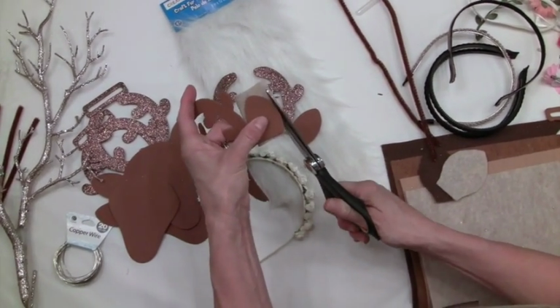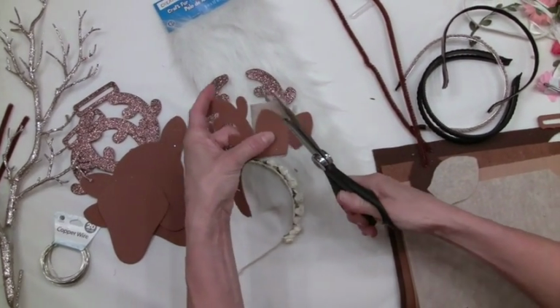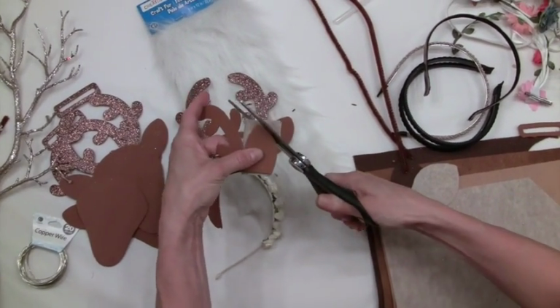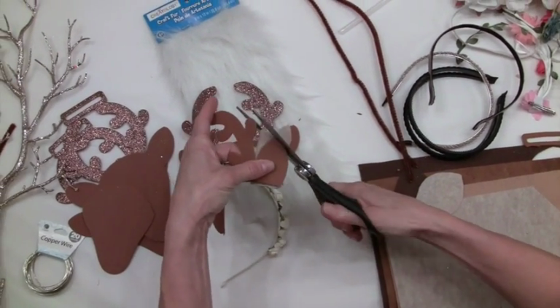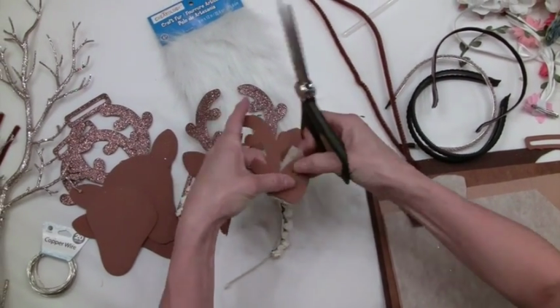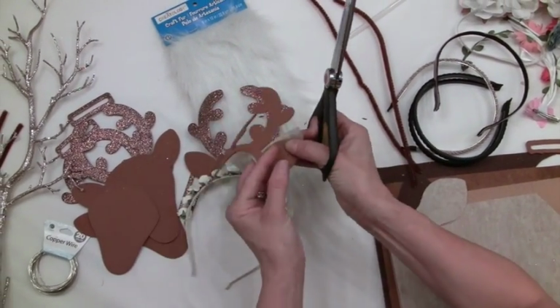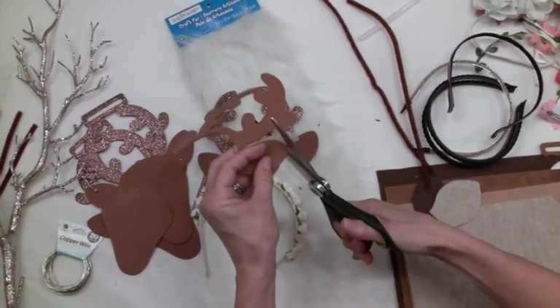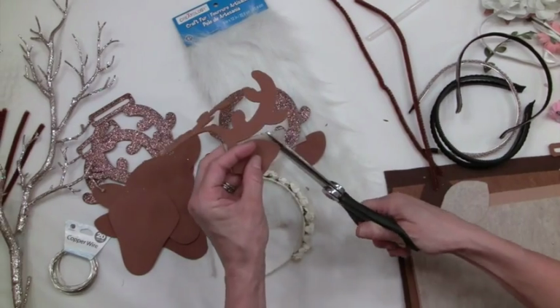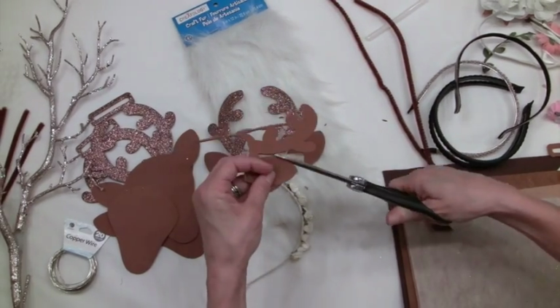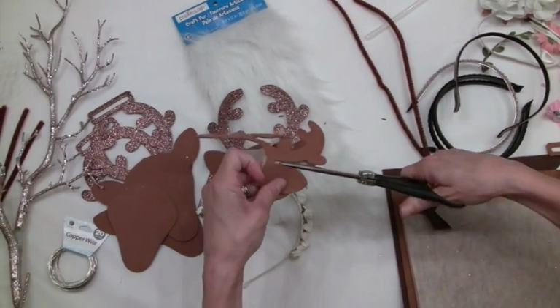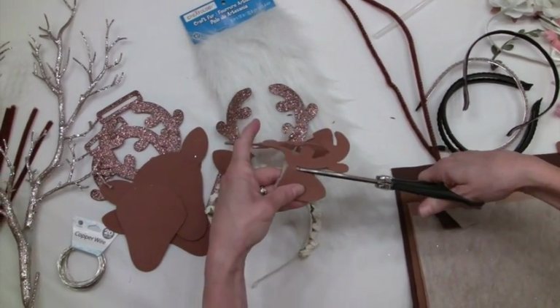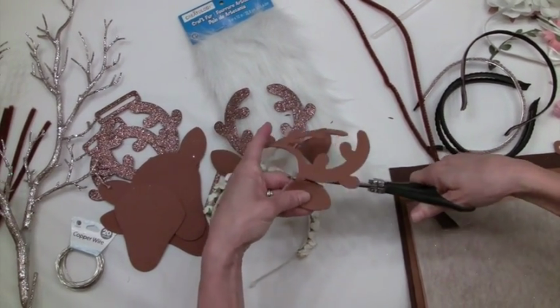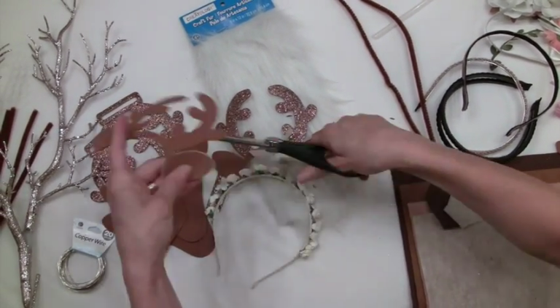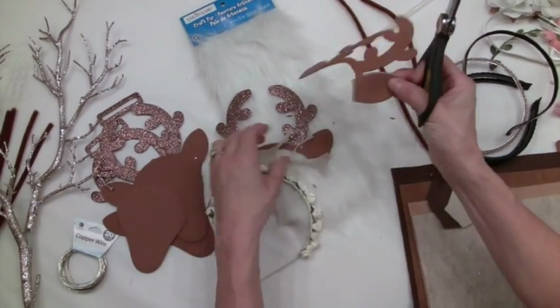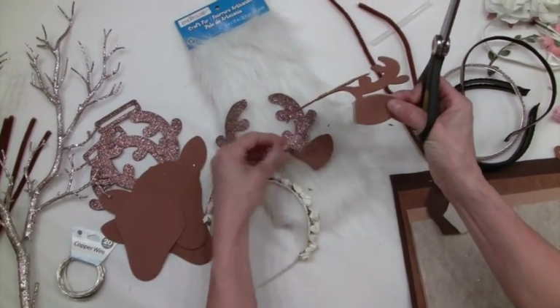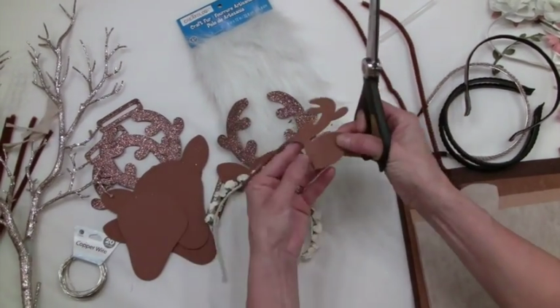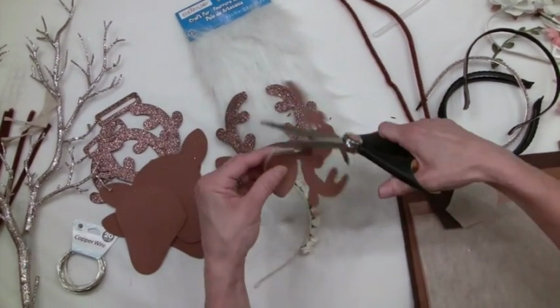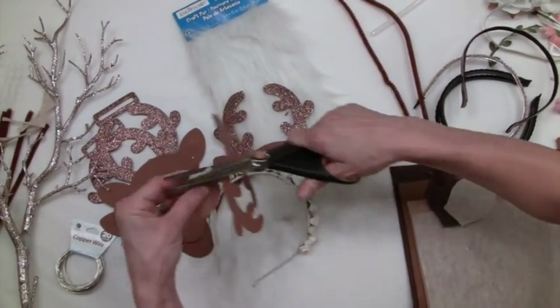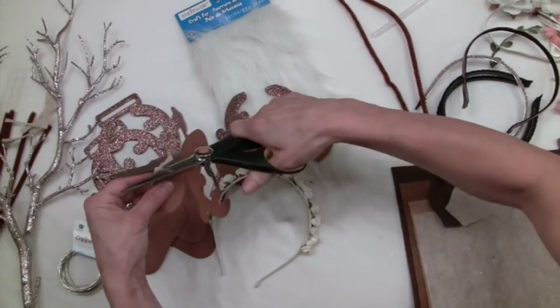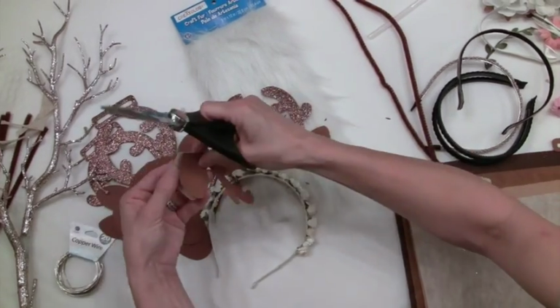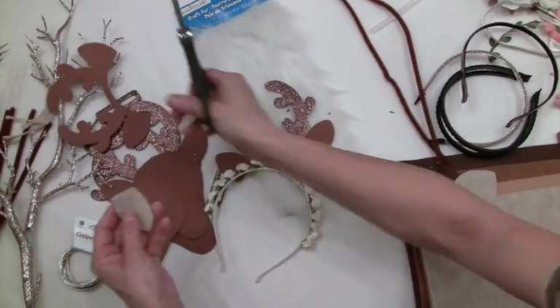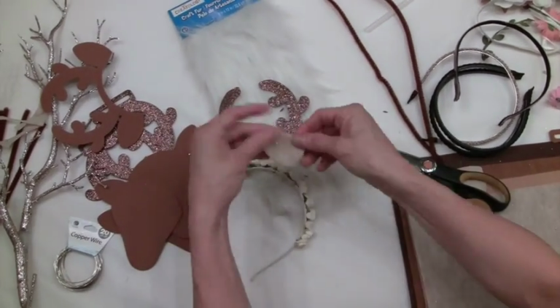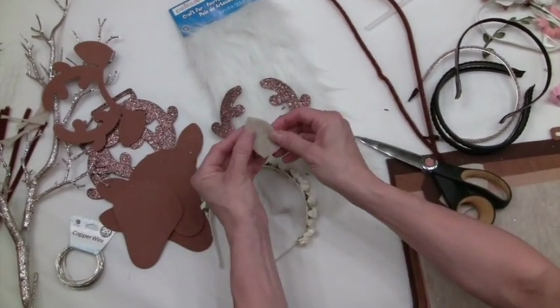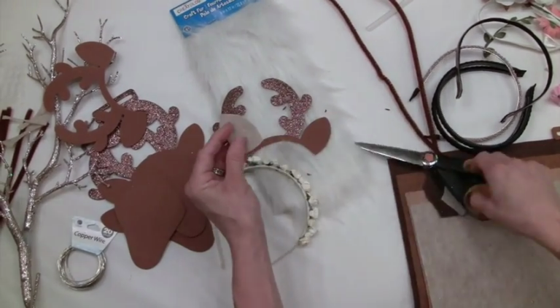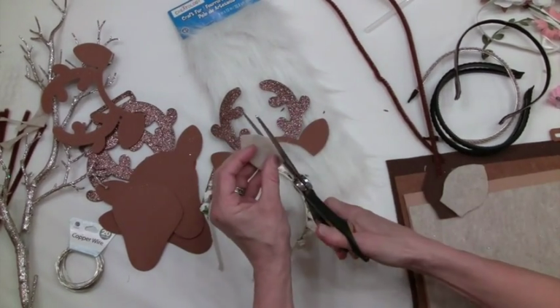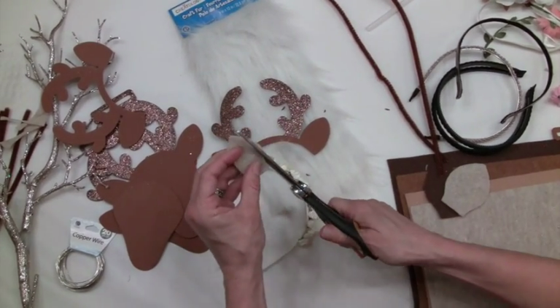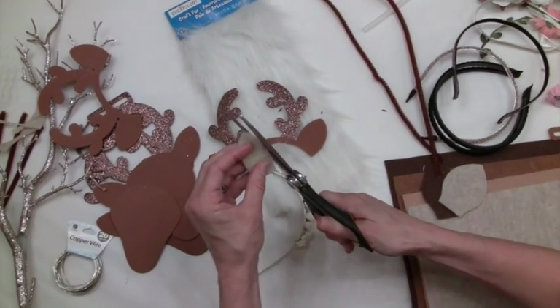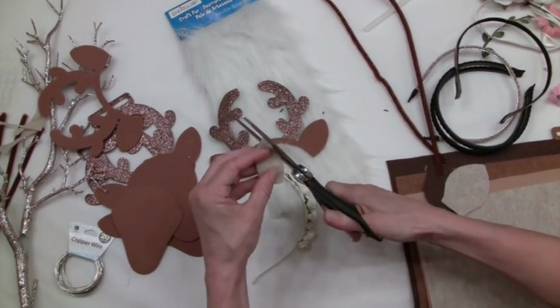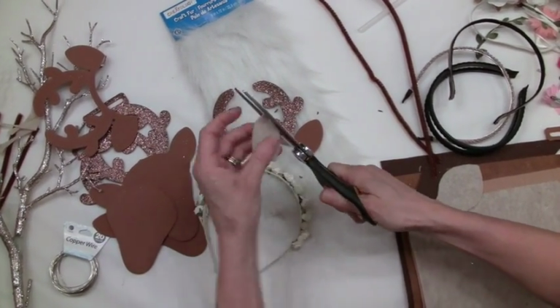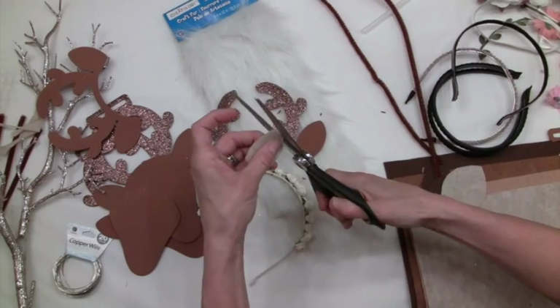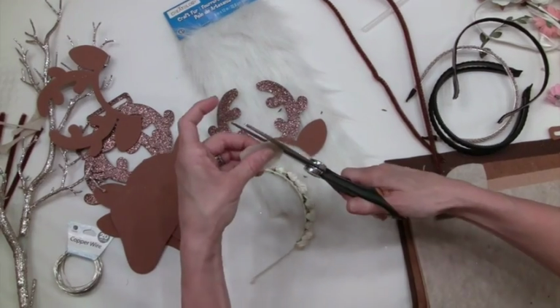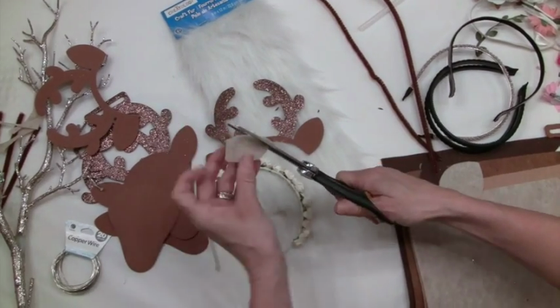This is actually very foamy and soft, so it's perfect for babies. The flowers will act as a great support to these ears. We're adding just a little bit of detail to the inside of the ears to make them look more deer-like.